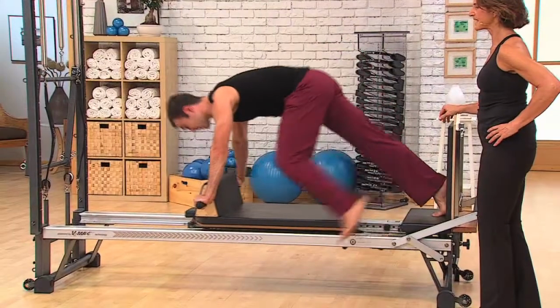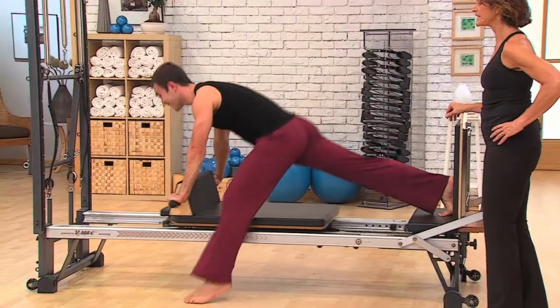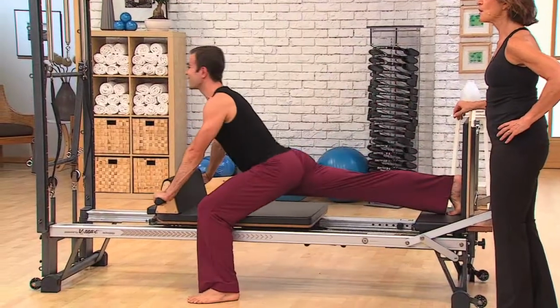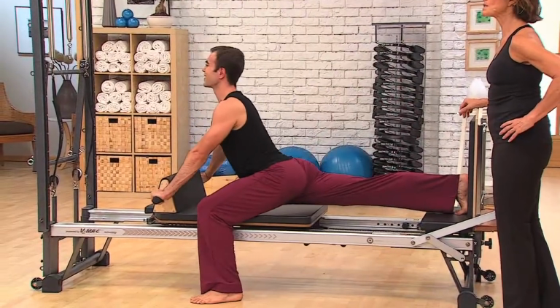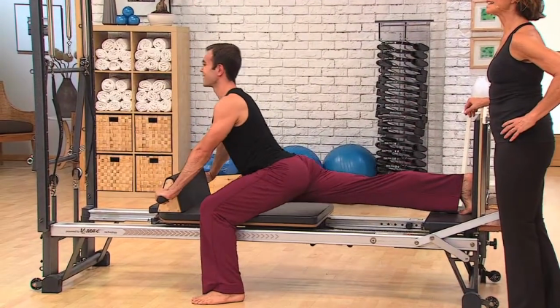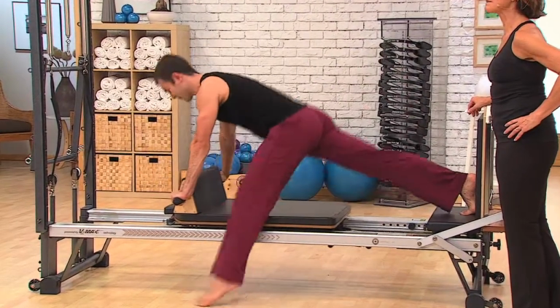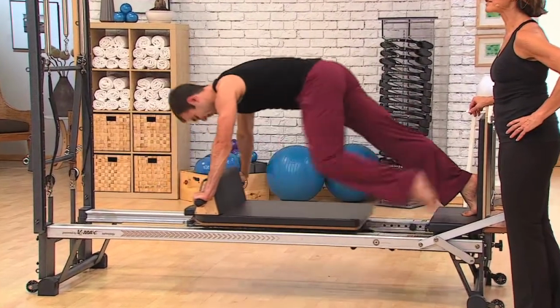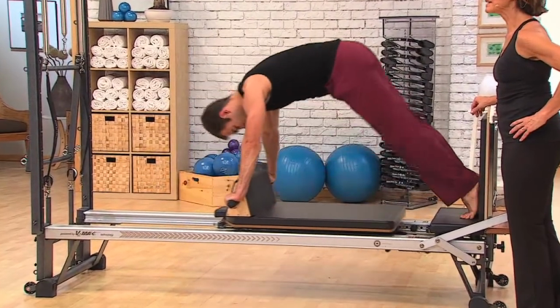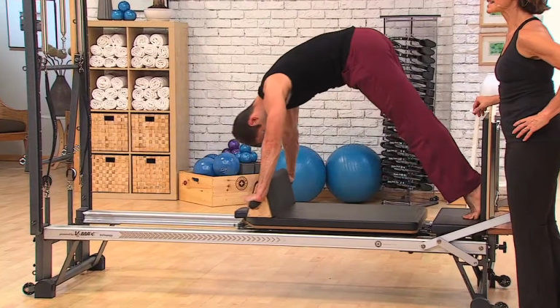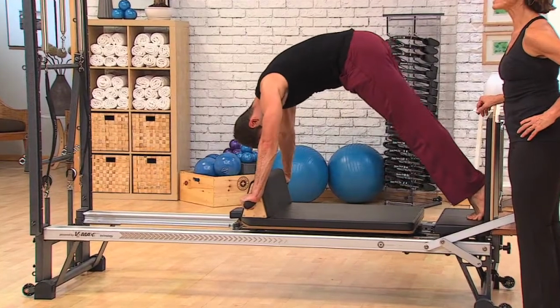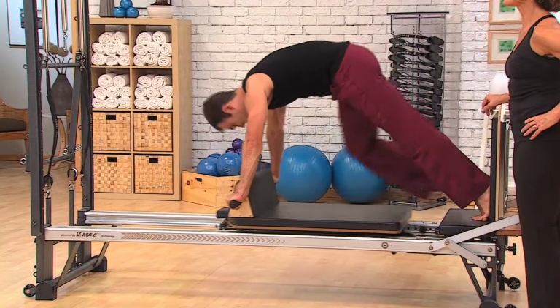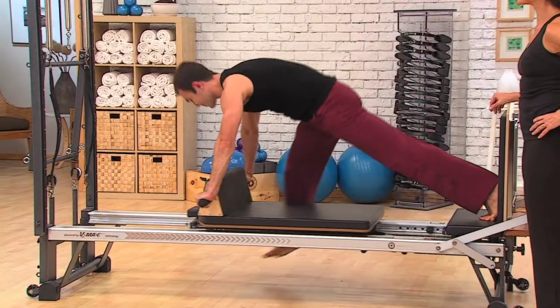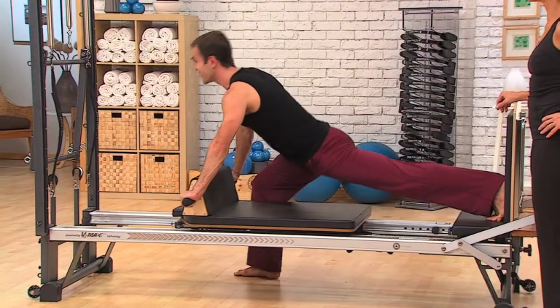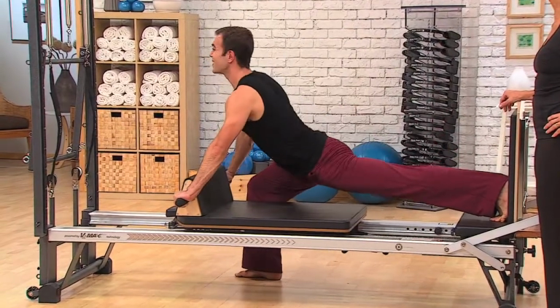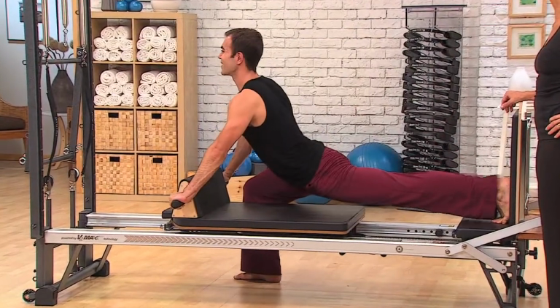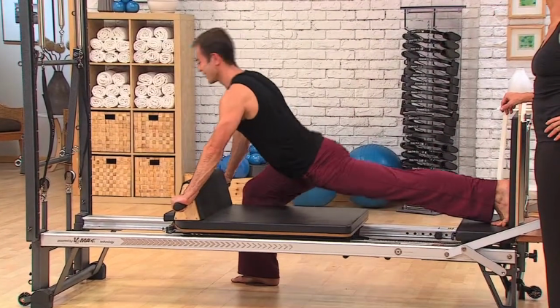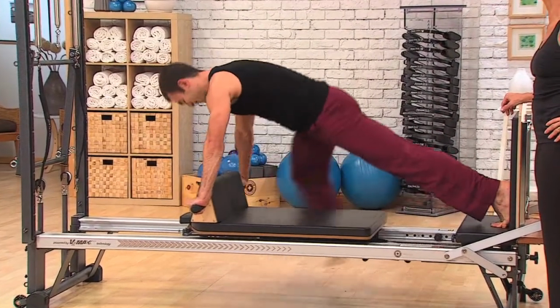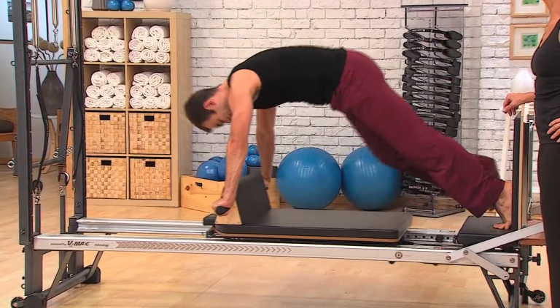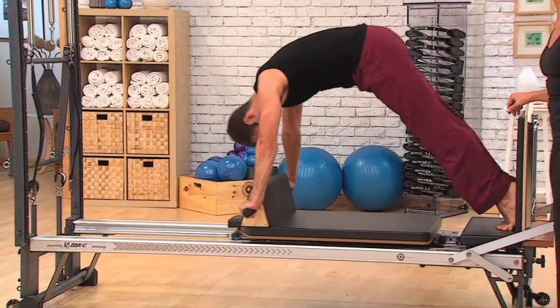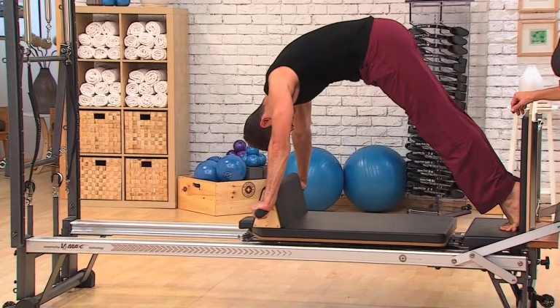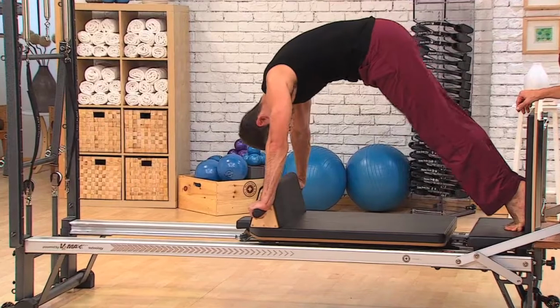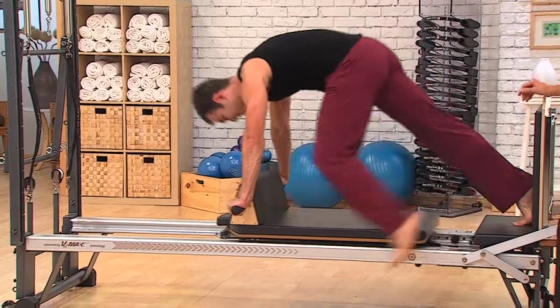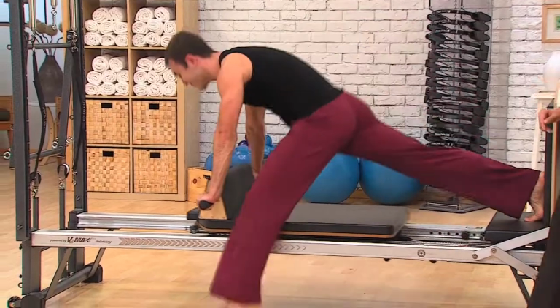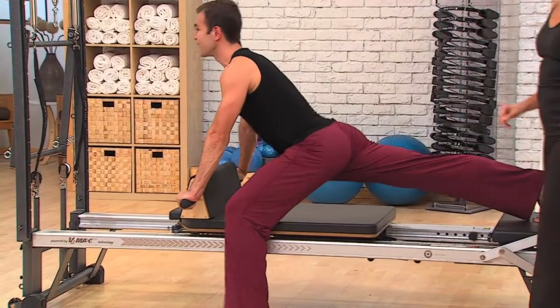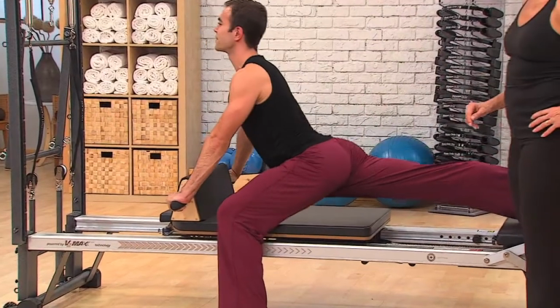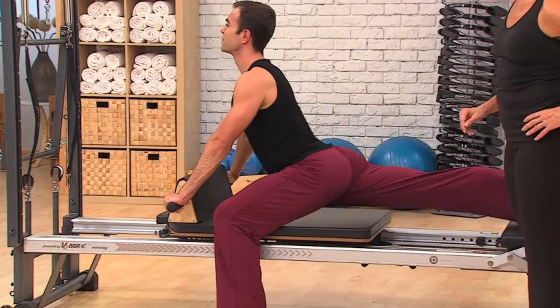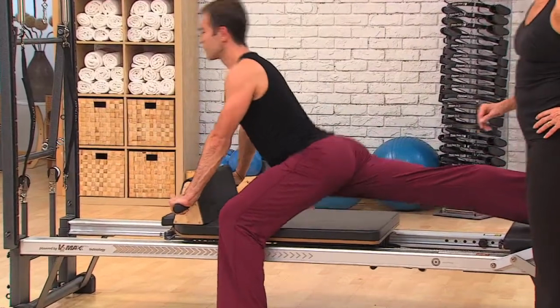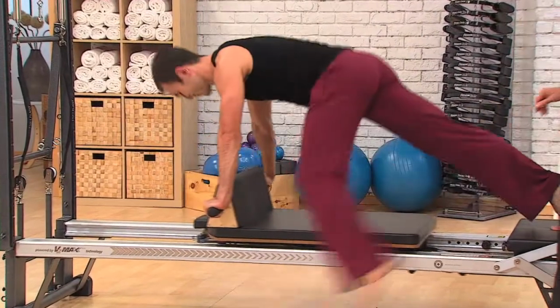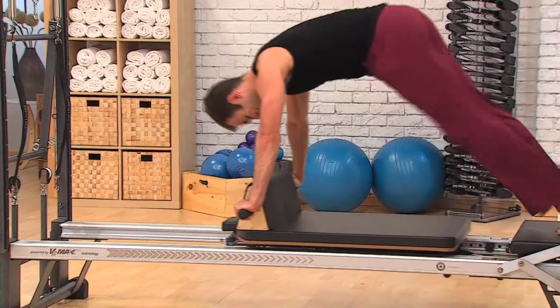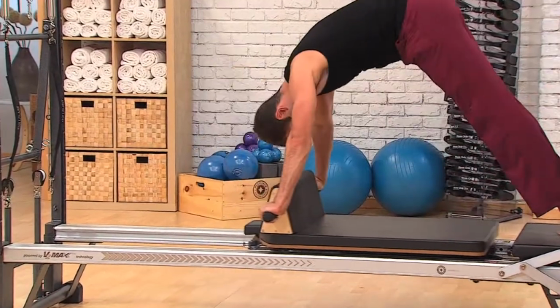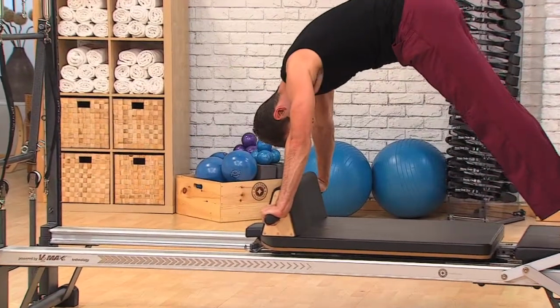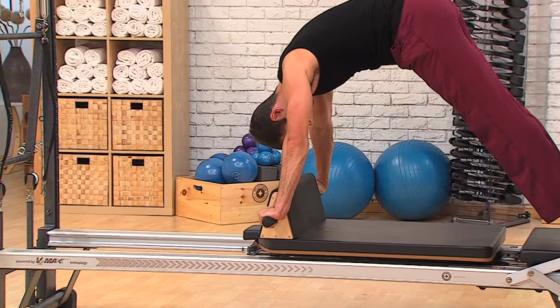Exhale, left leg. One more set. Inhale, coming back through. Exhale, right leg first. And then the last set — inhale, coming back up. Last time on that left side, bring it all the way back up, and drop your knees.